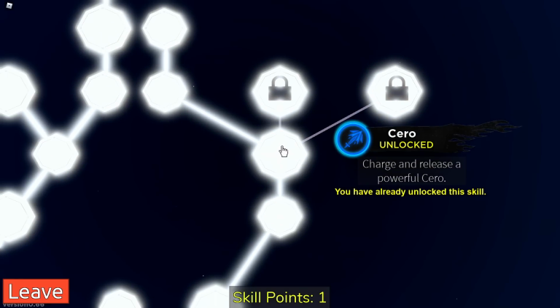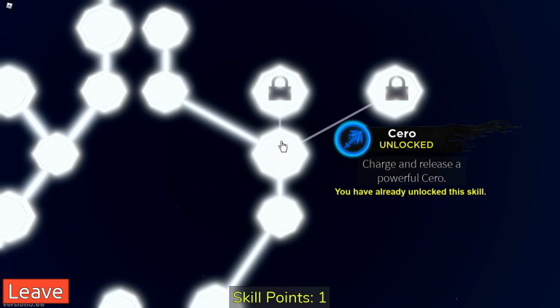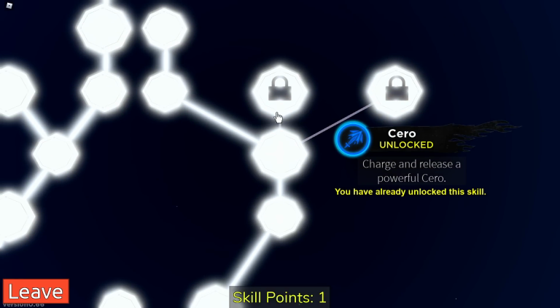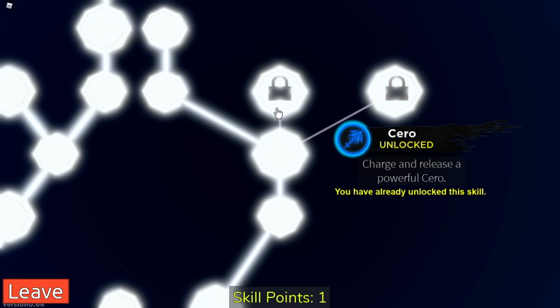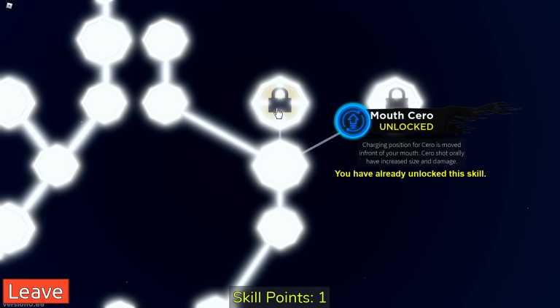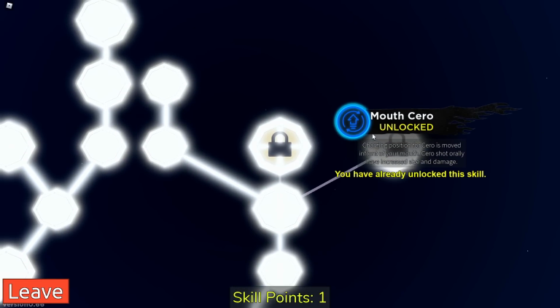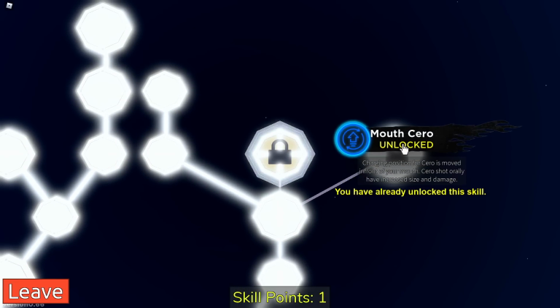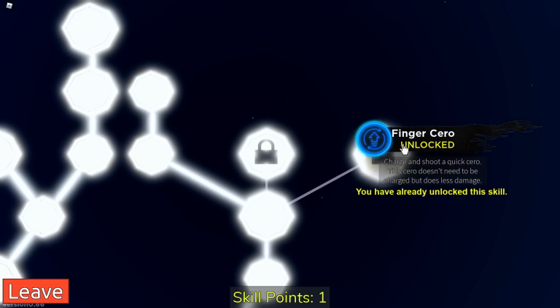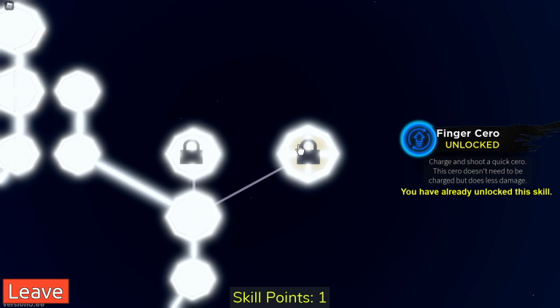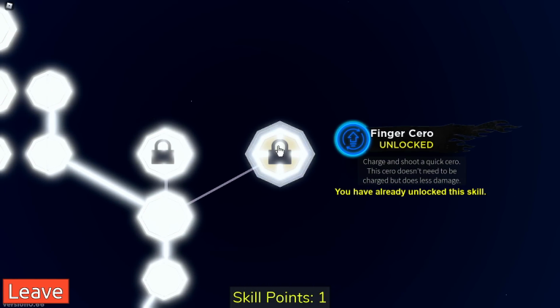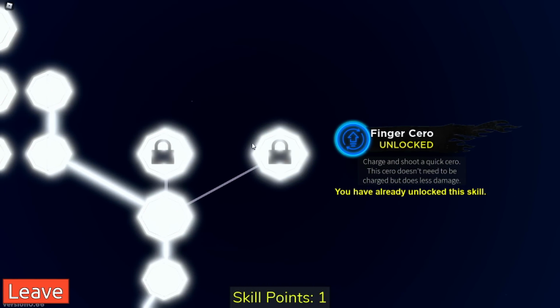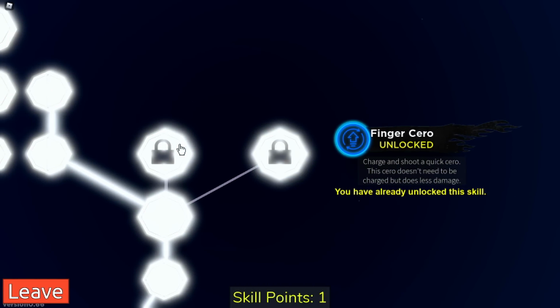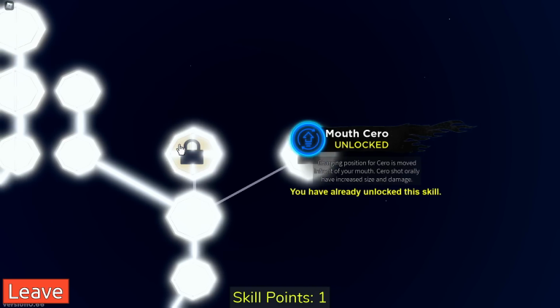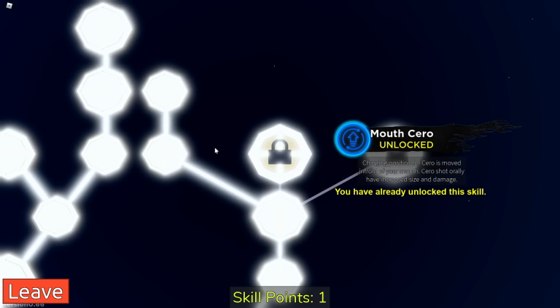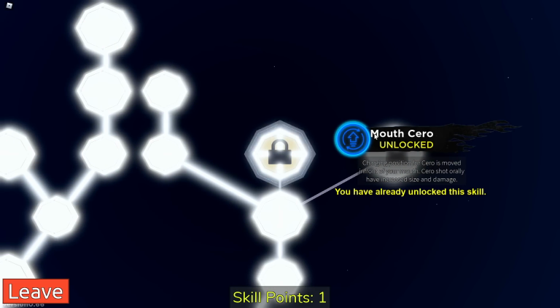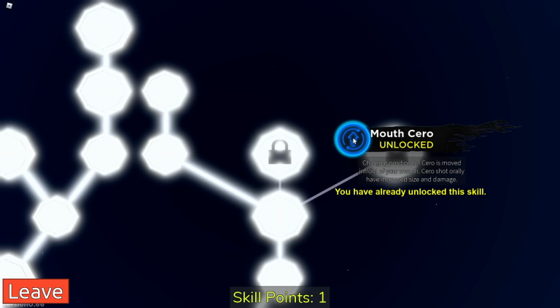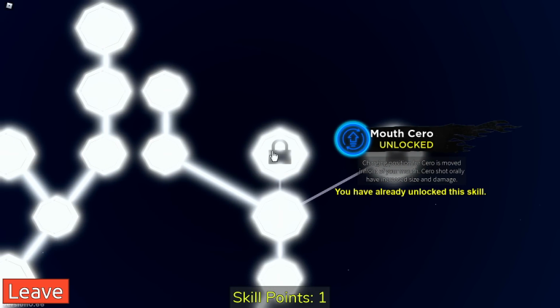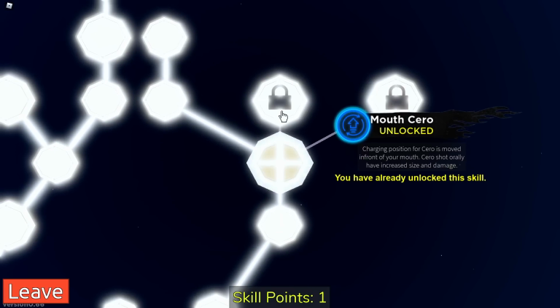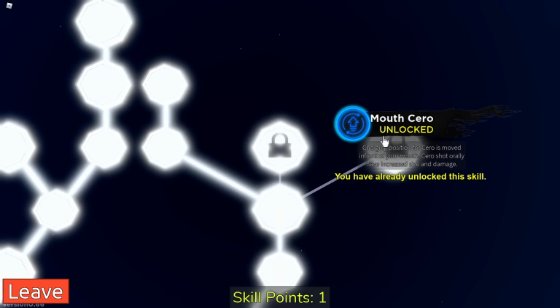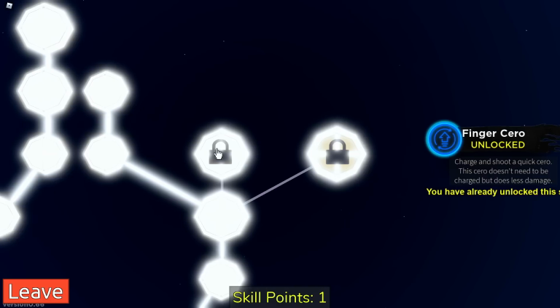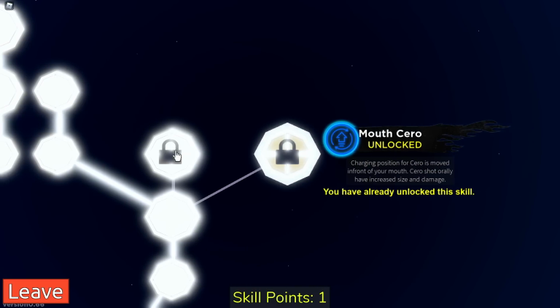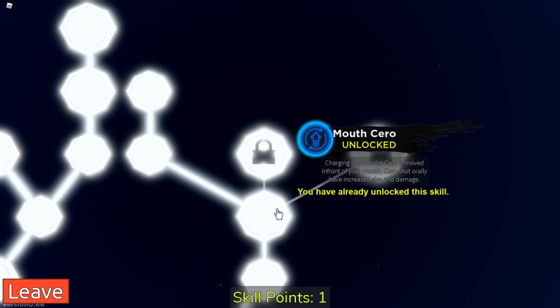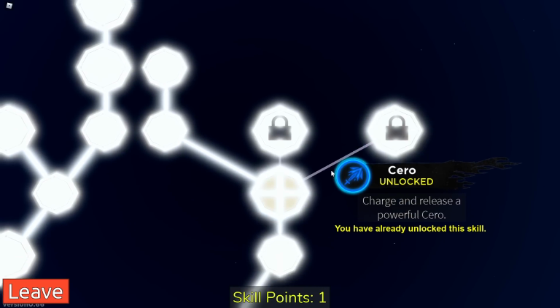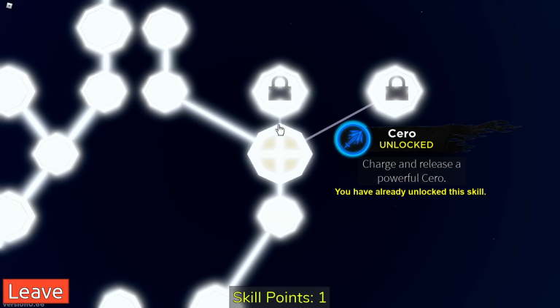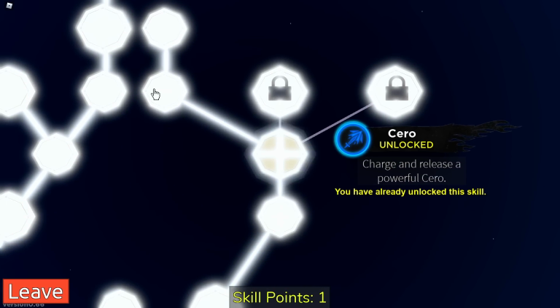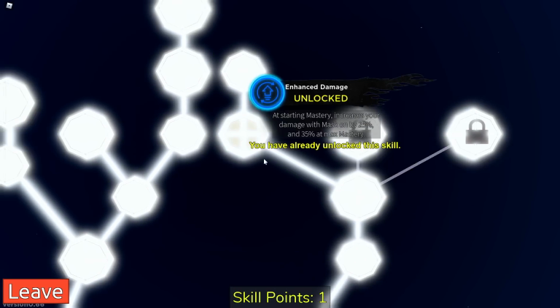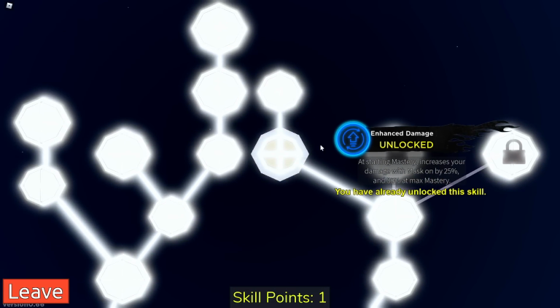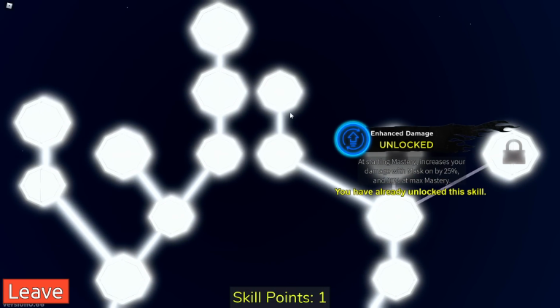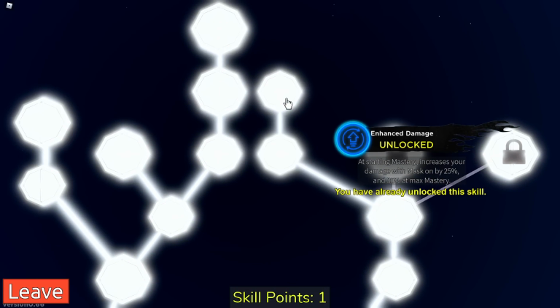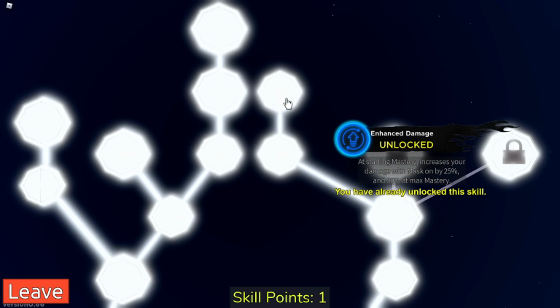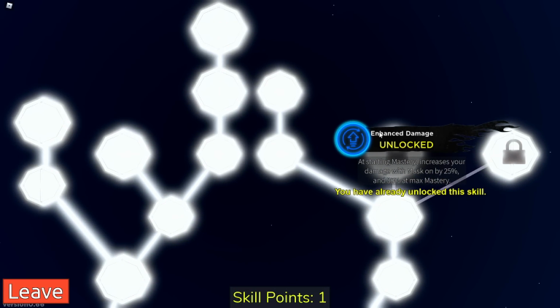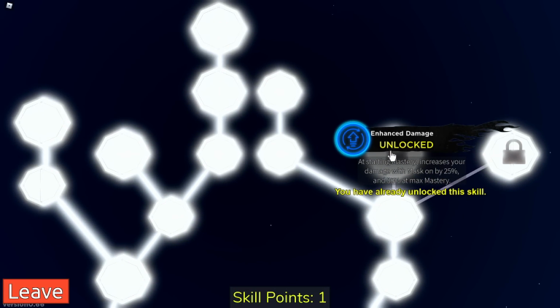When you click this you unlock one skill, and you can choose from either two options — you can choose where it comes from your finger or from your mouth. You can choose either one, or just stick with the normal one. It also says you can enhance your damage and enhance your speed.